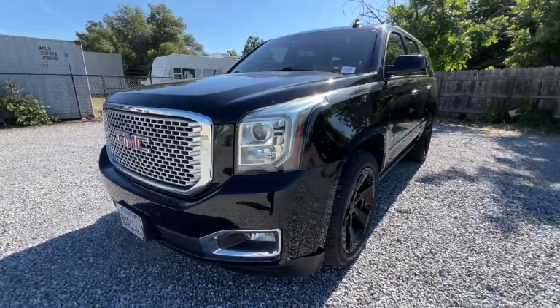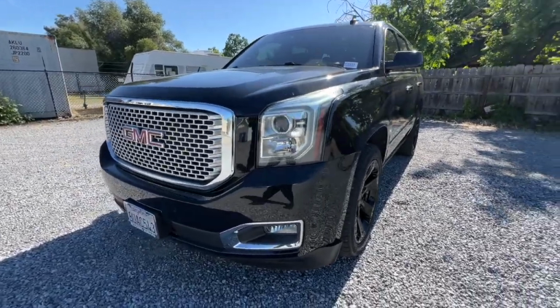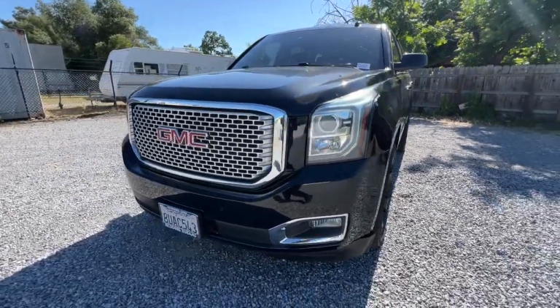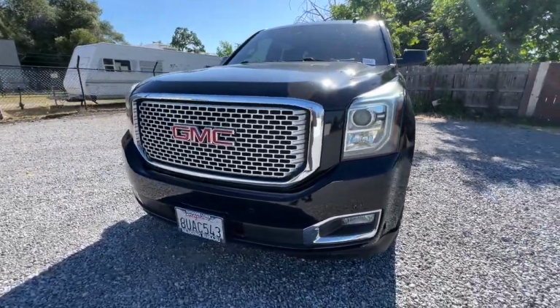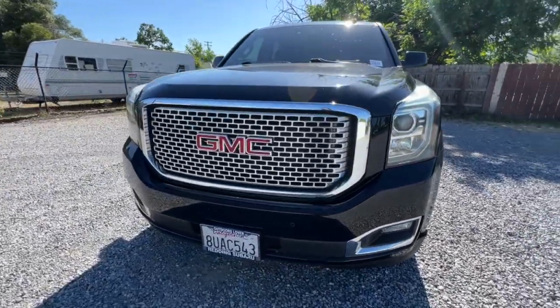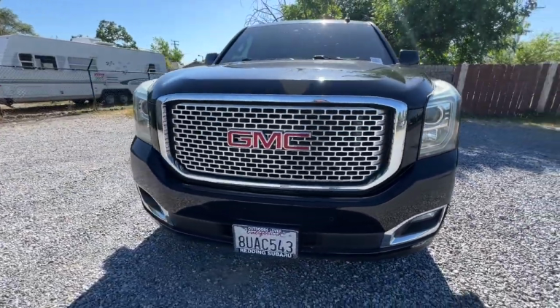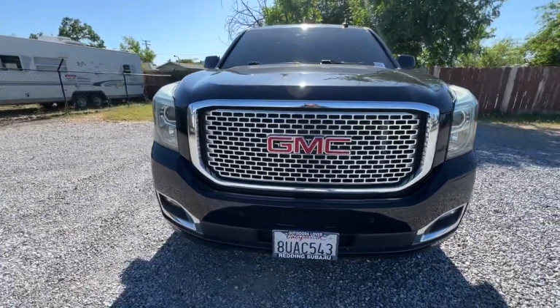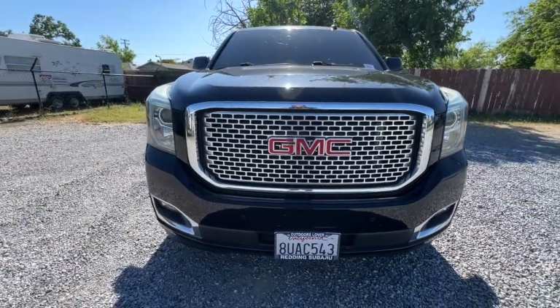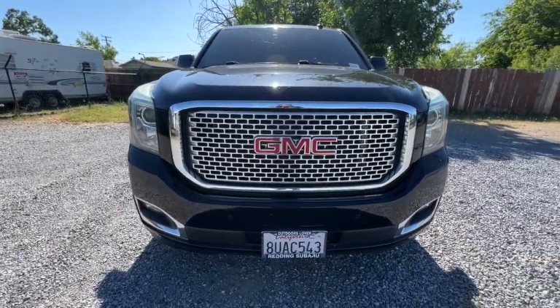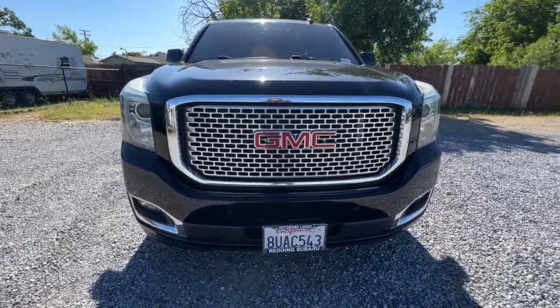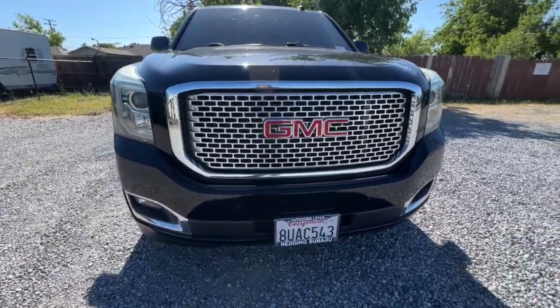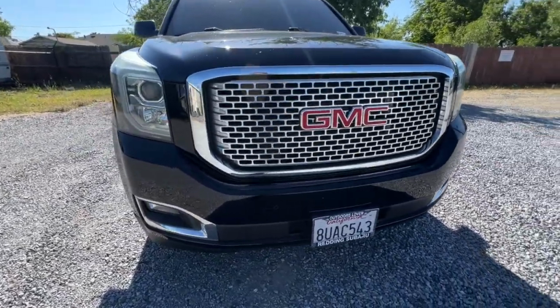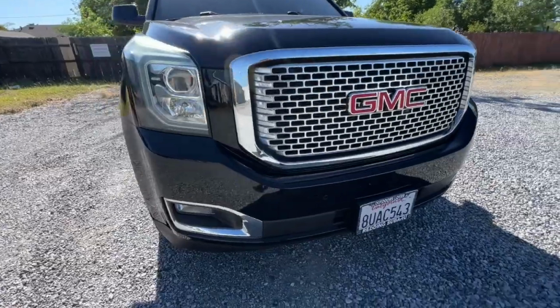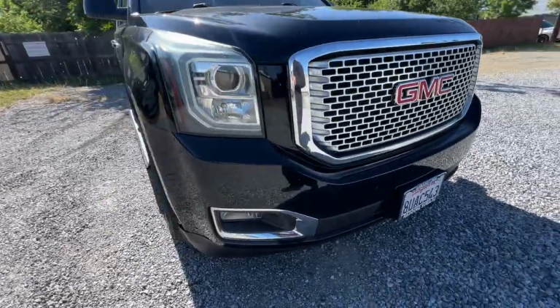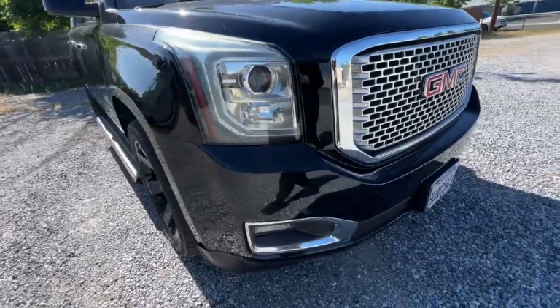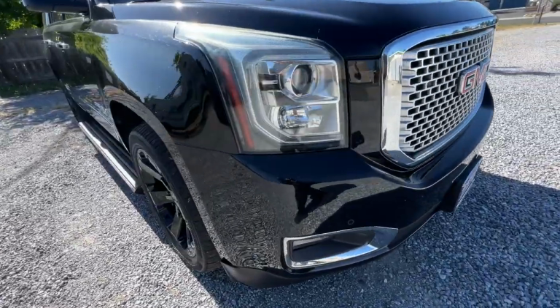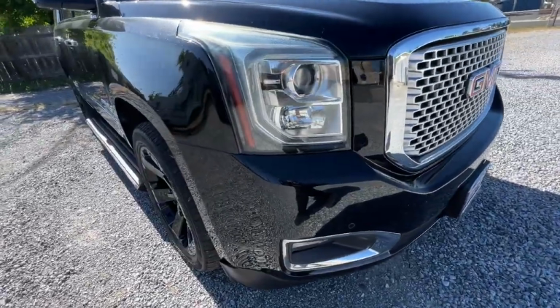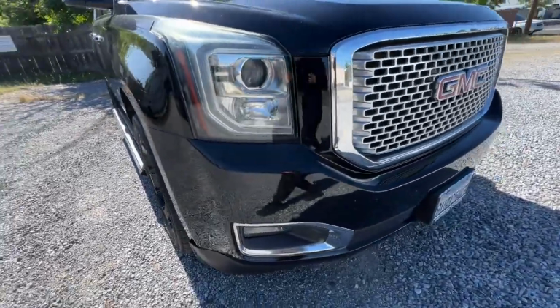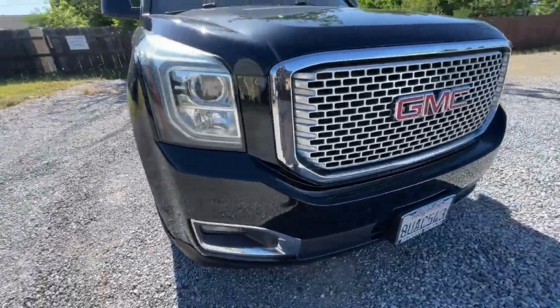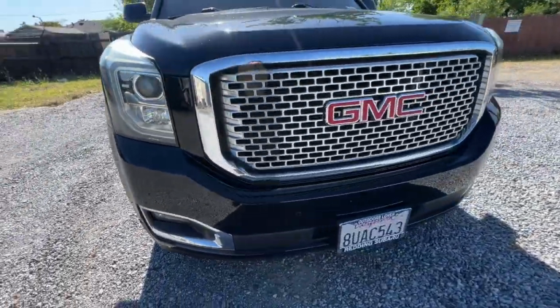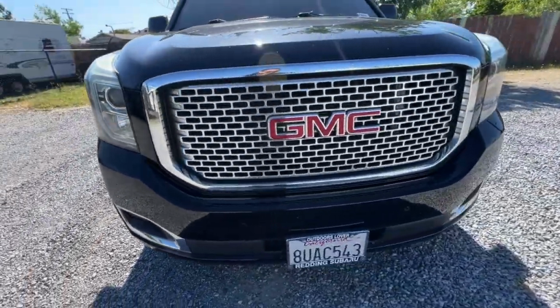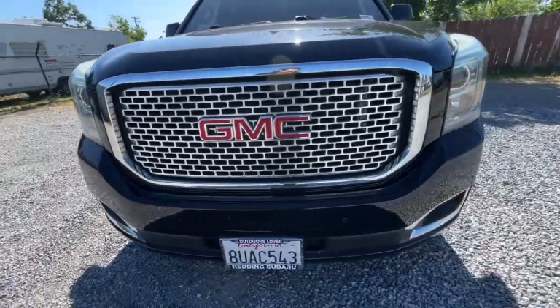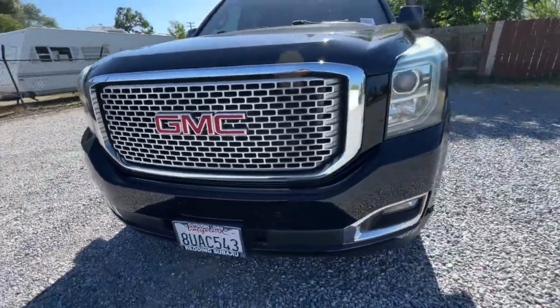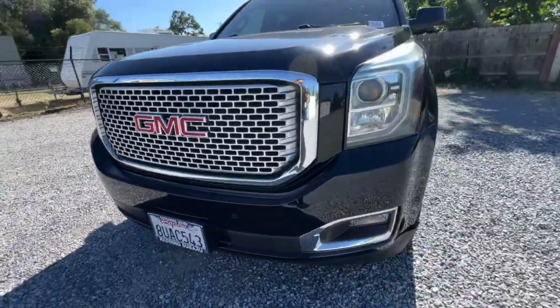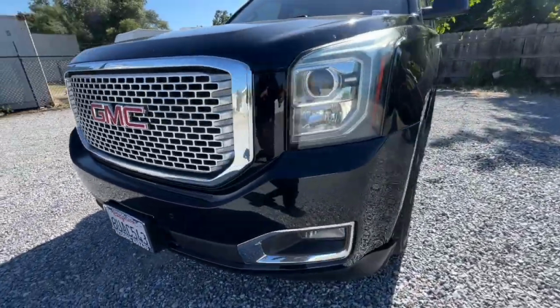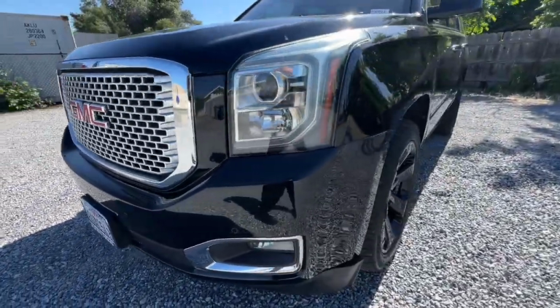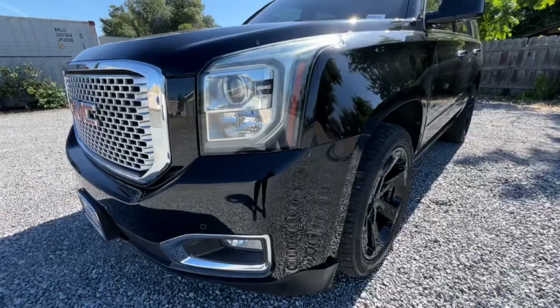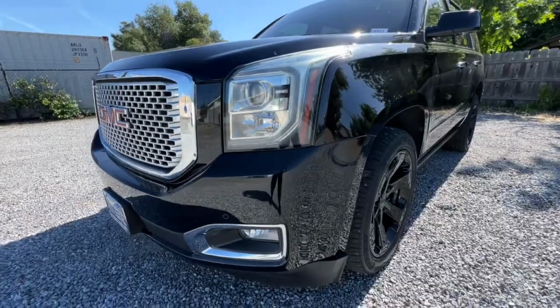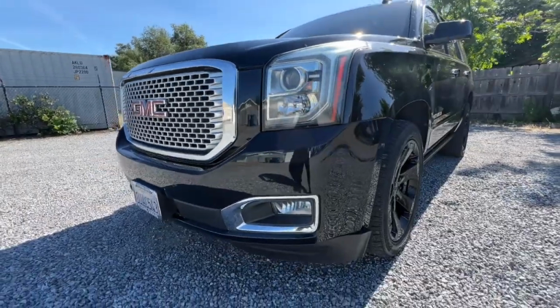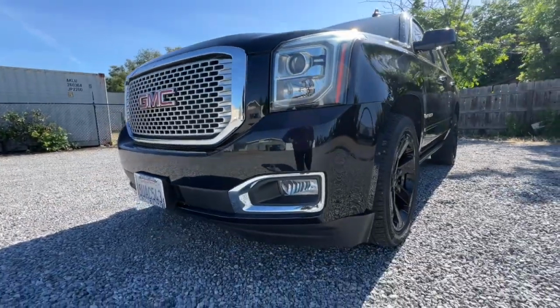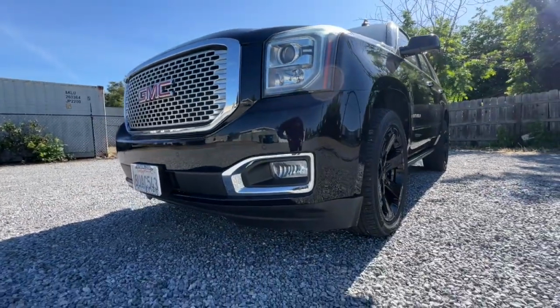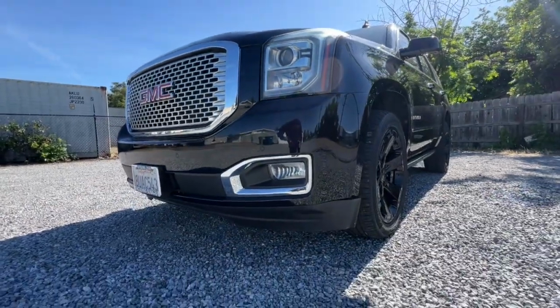Heated steering wheel, head-up display, Apple CarPlay and/or Android Auto, Intelligent Auto on/off high beams, pre-collision system, wireless charging station, lane departure warning.